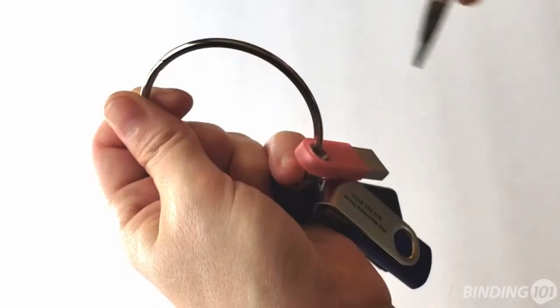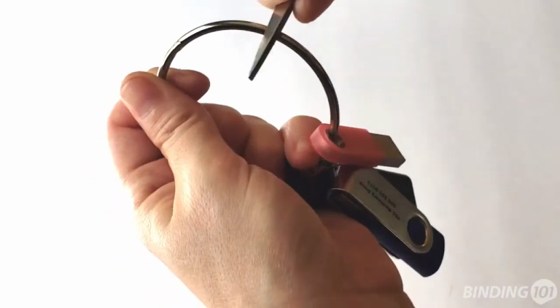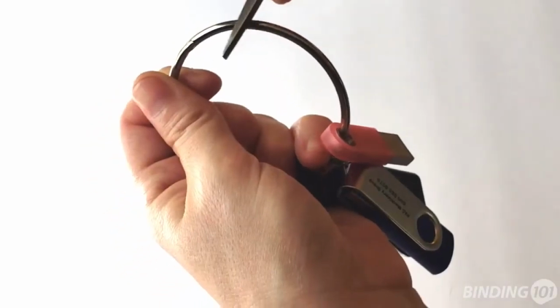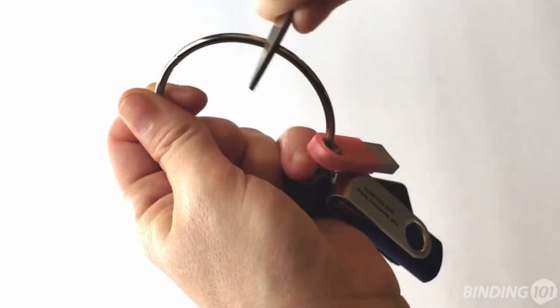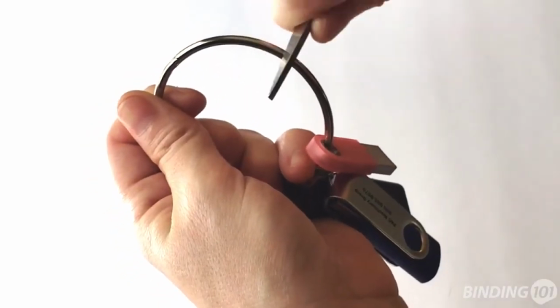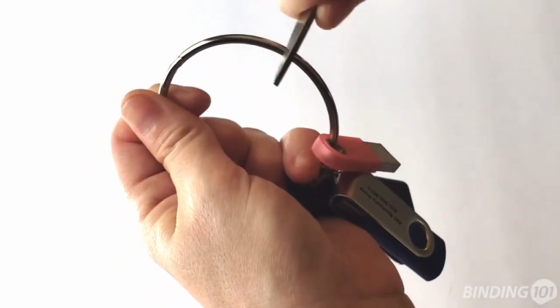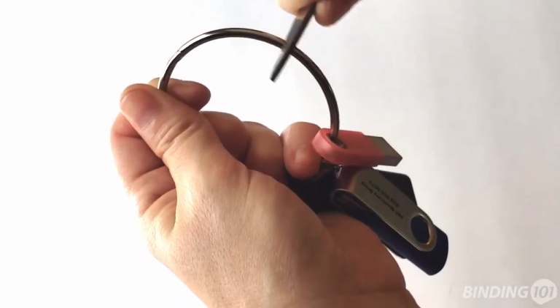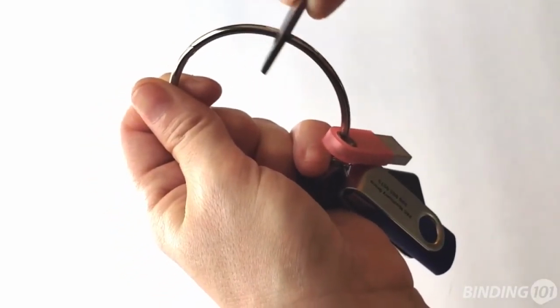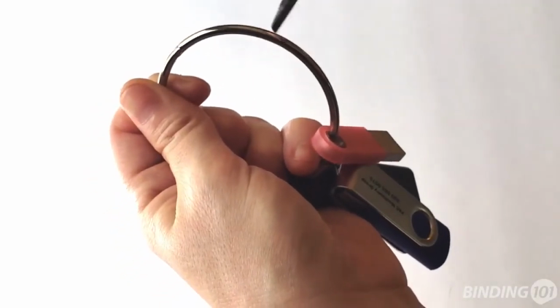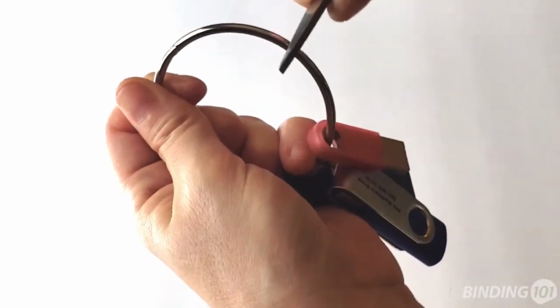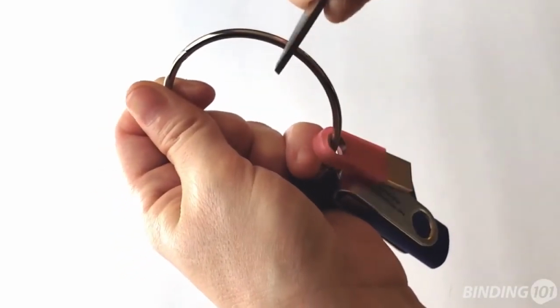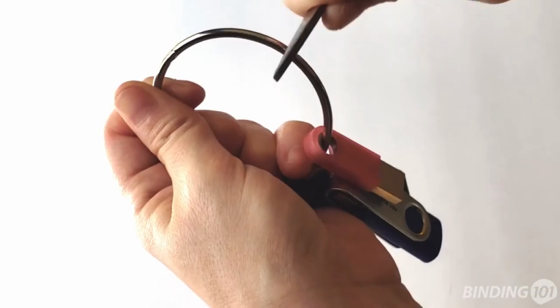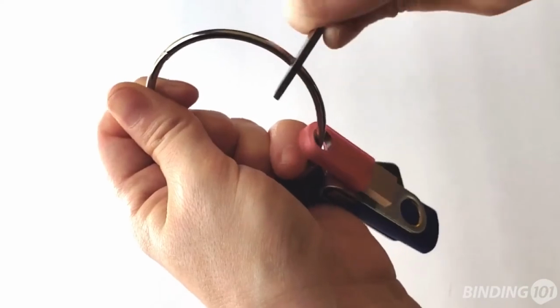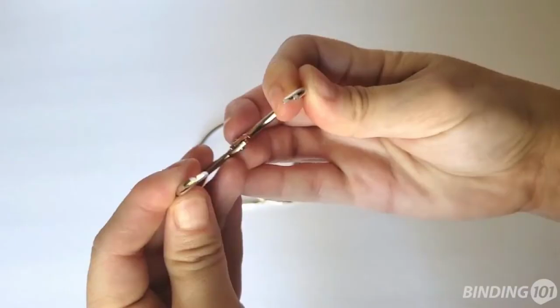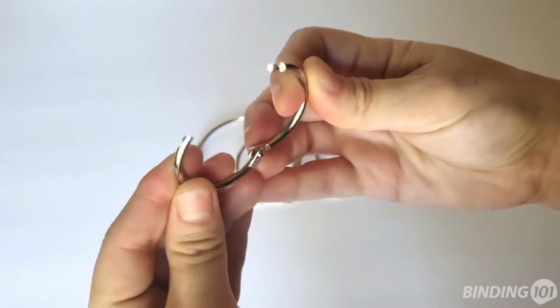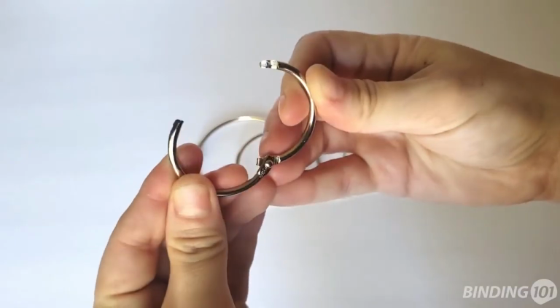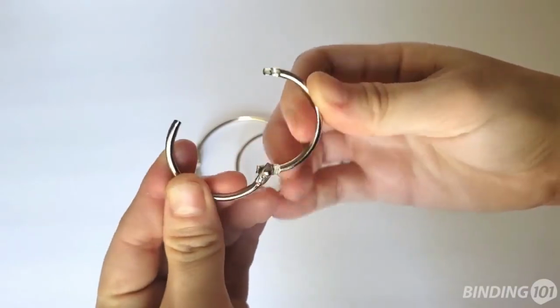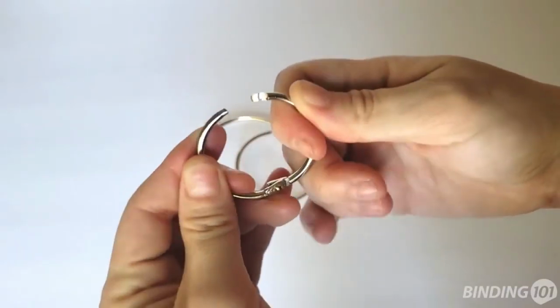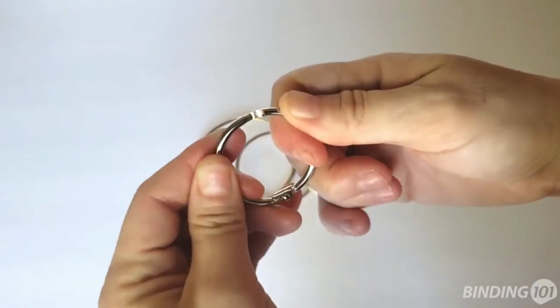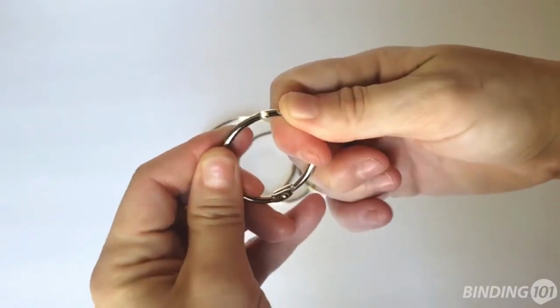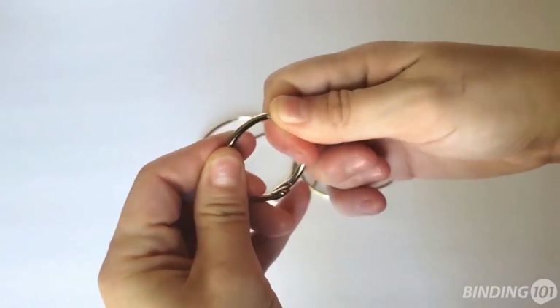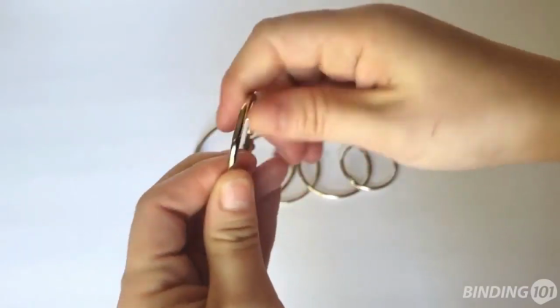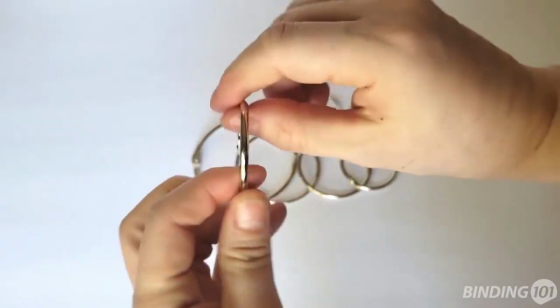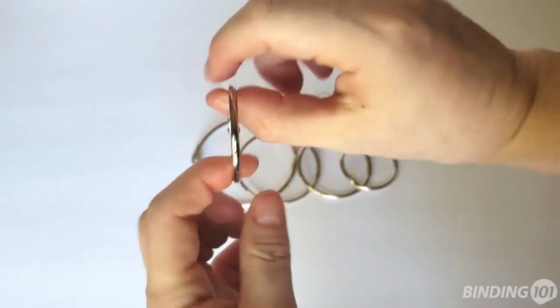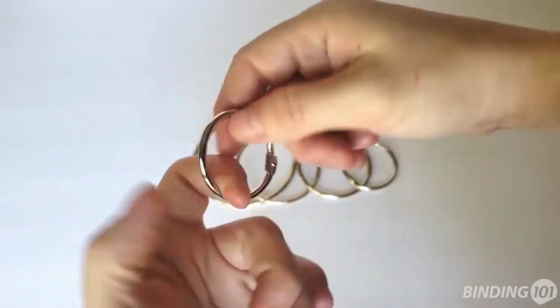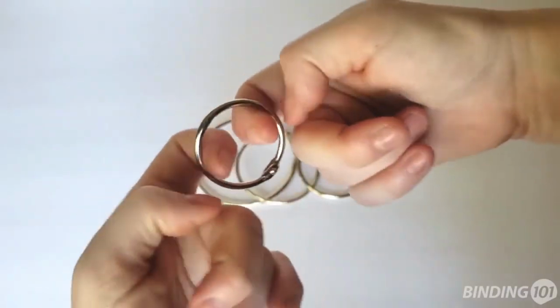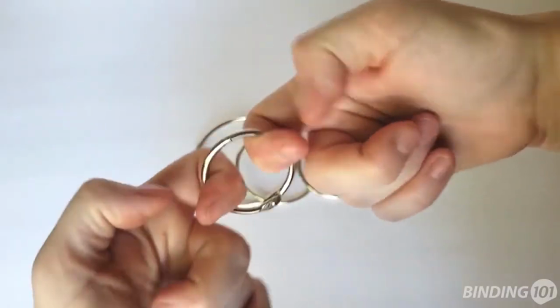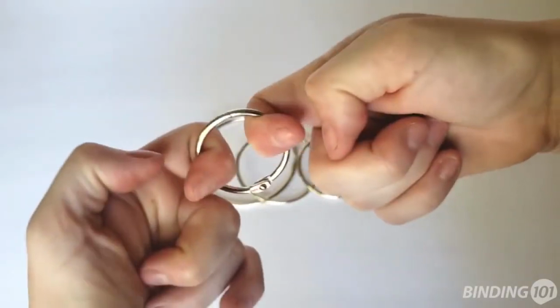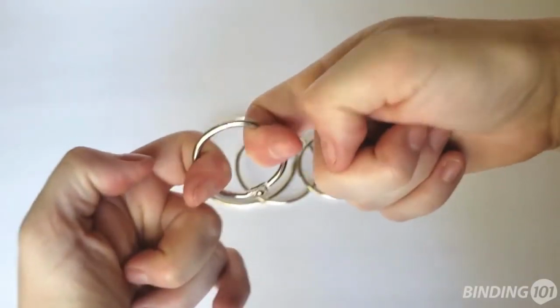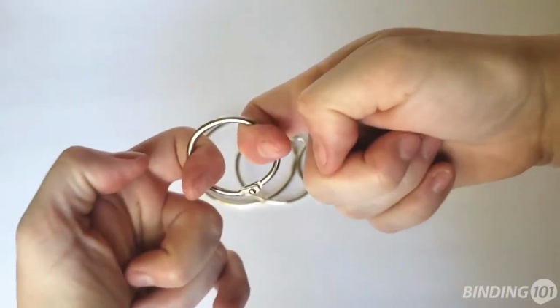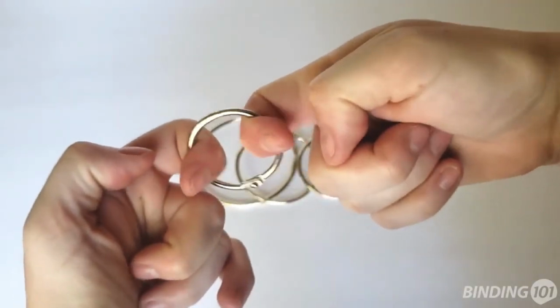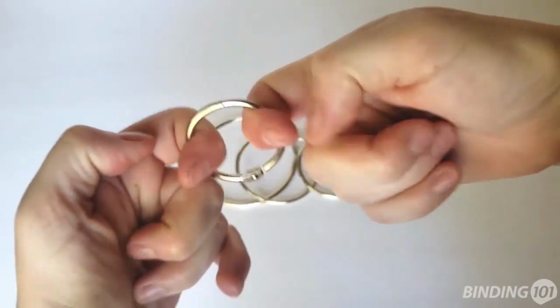These book rings are made of a high quality metal that won't scratch or bend. In fact, our metal binding rings are the highest quality on the market, offering exceptional binding strength.